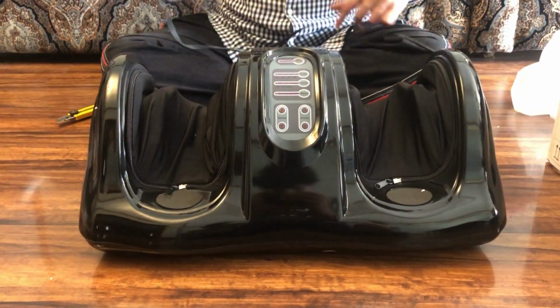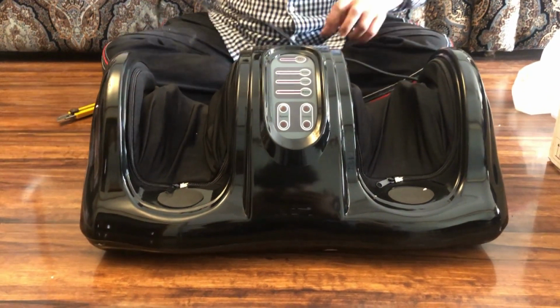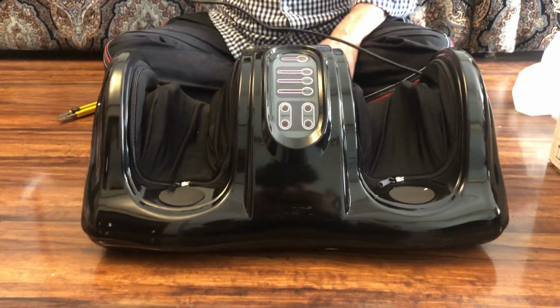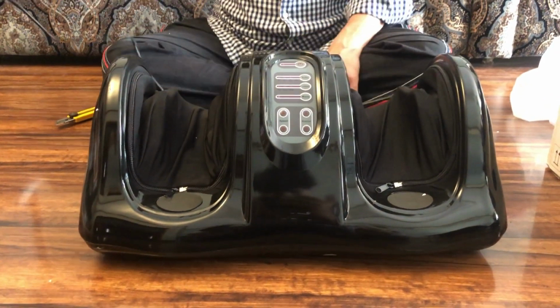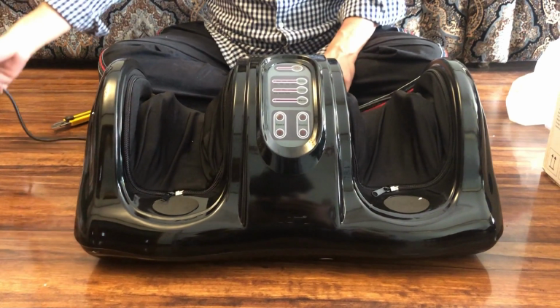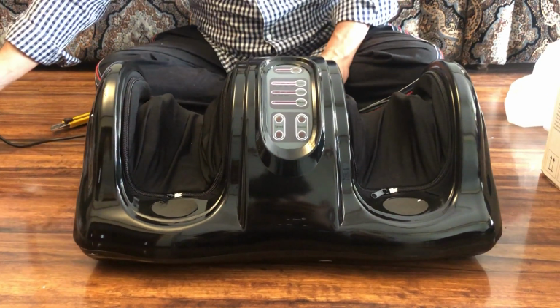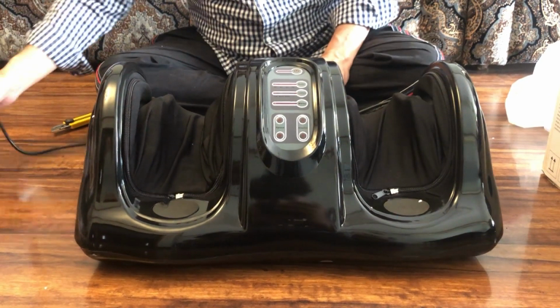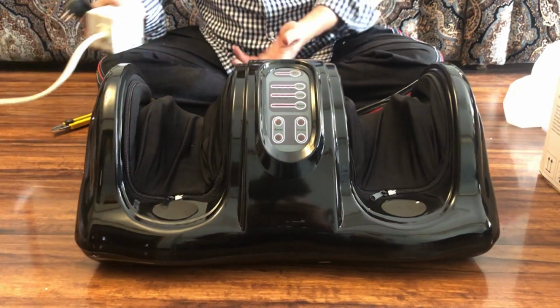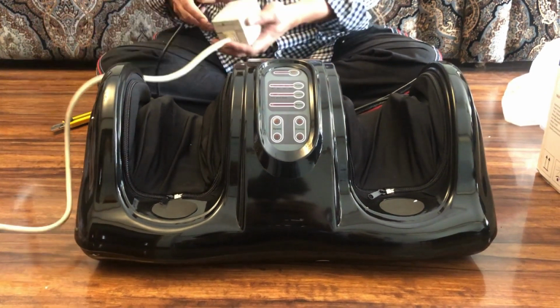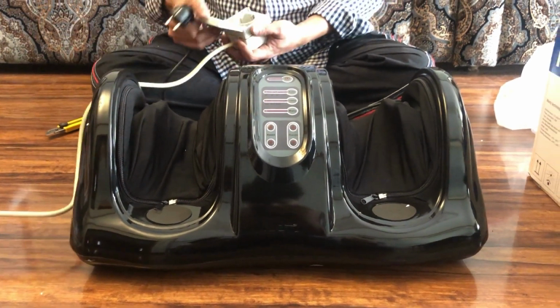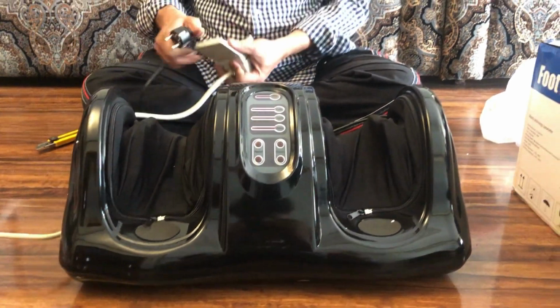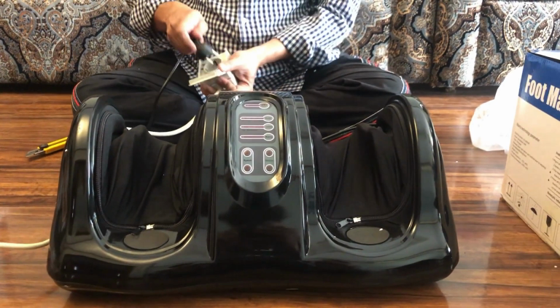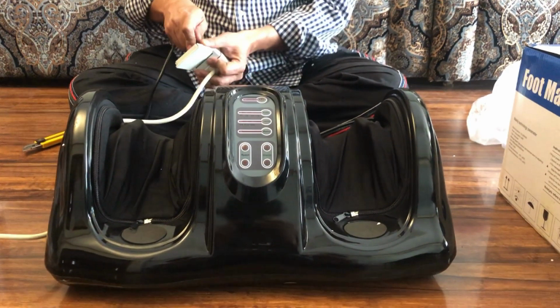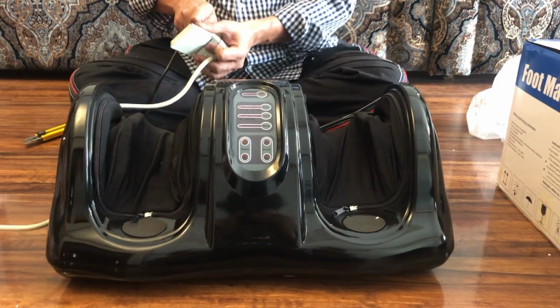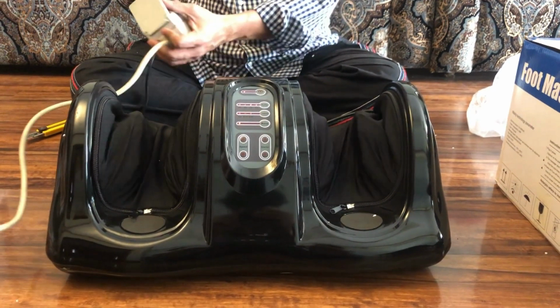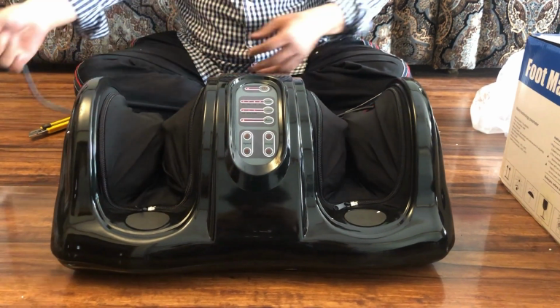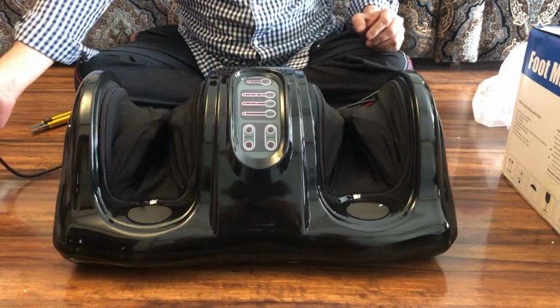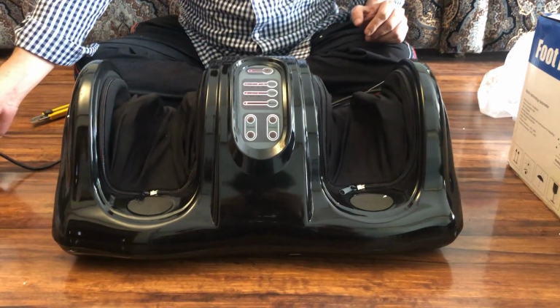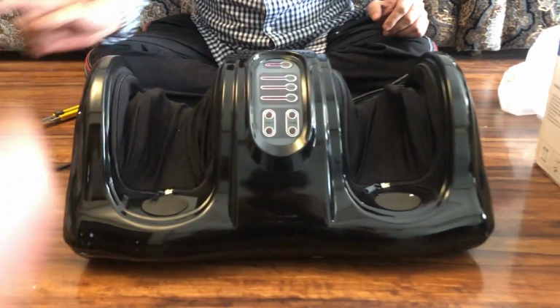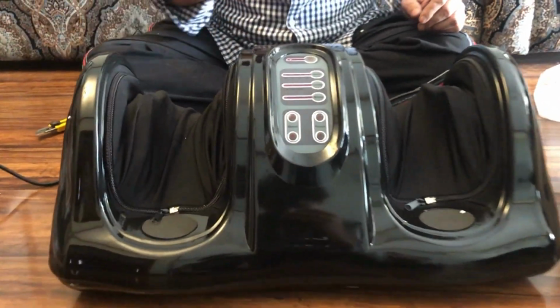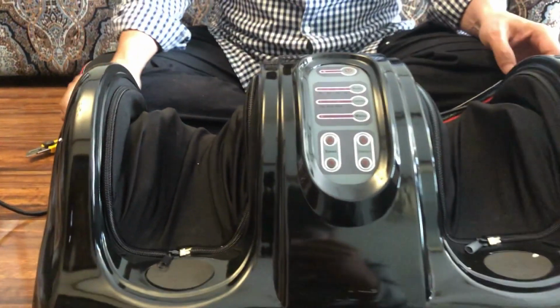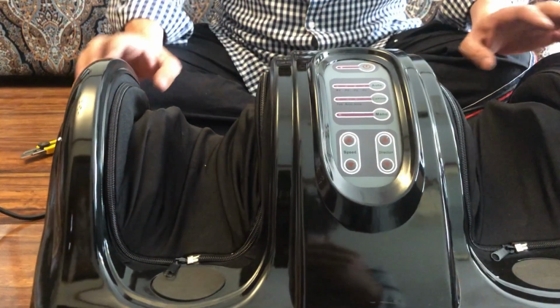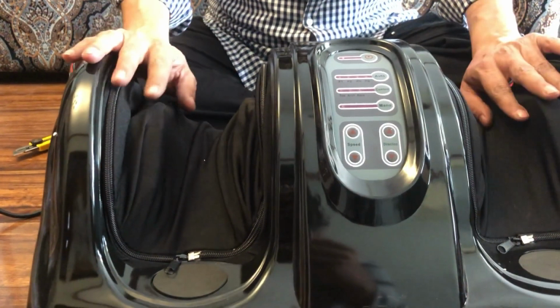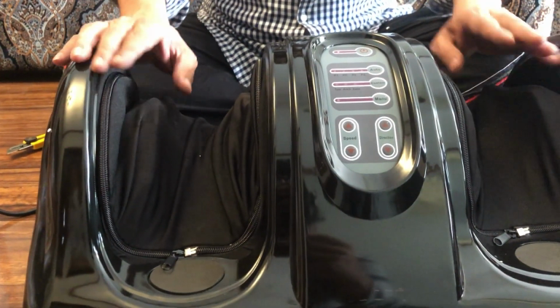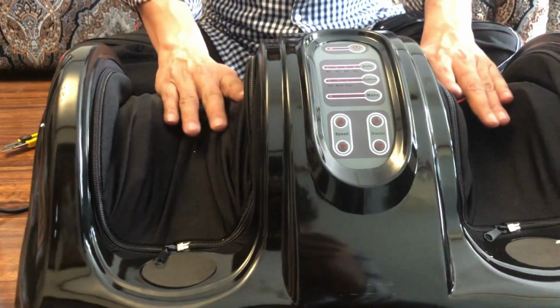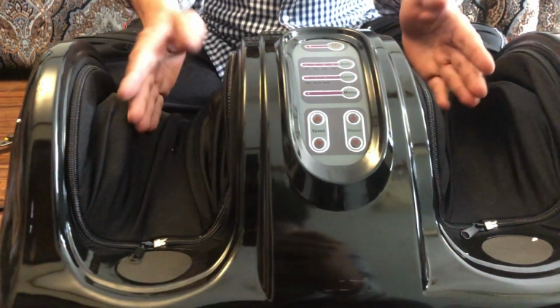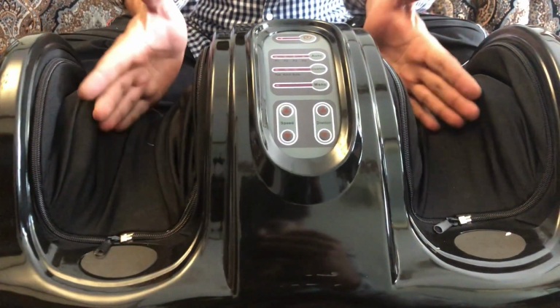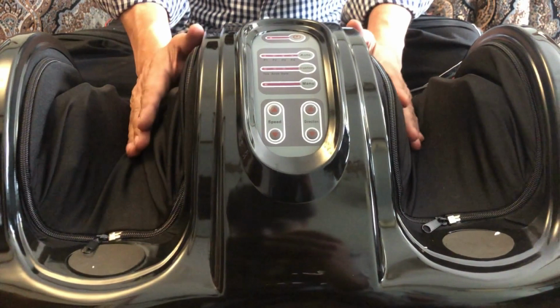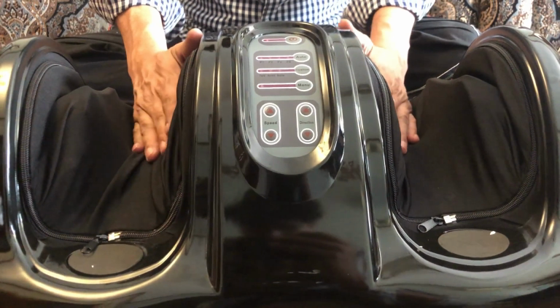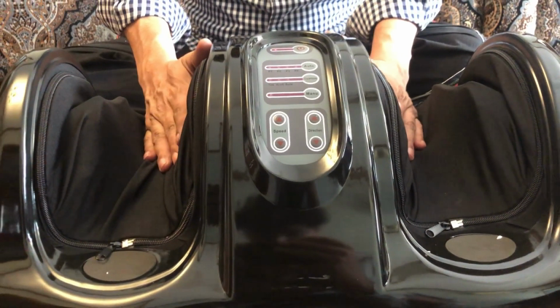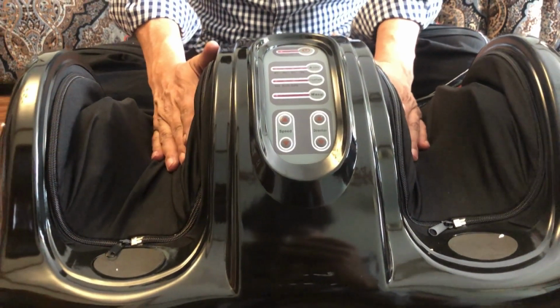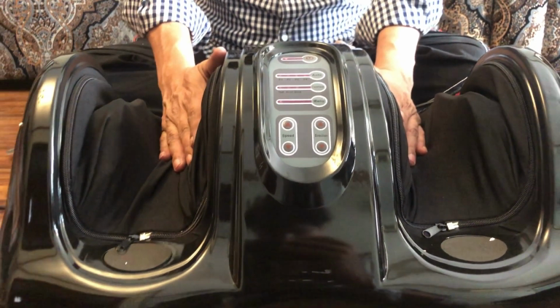Now I will show you what this product does. Simply, you have to plug it in to the power outlet. It is on. Once it is on, you have to press the button — it is not auto on.